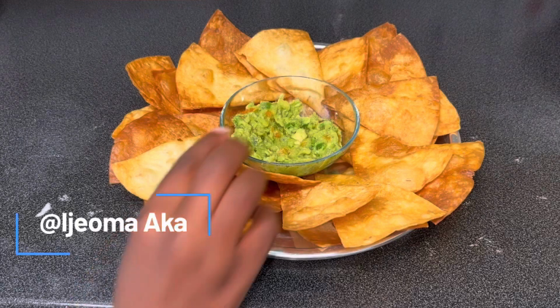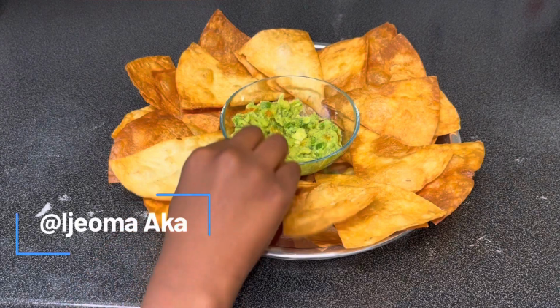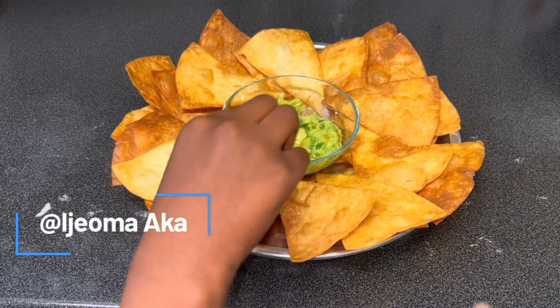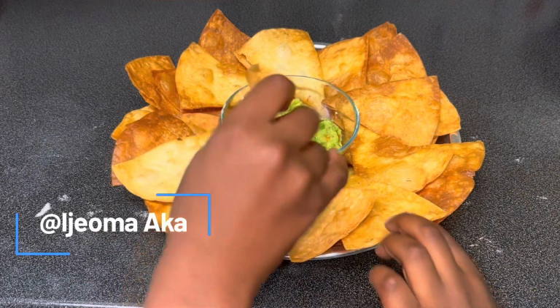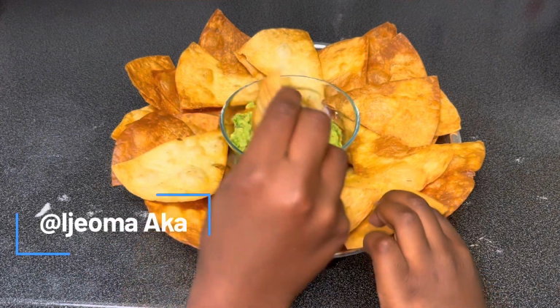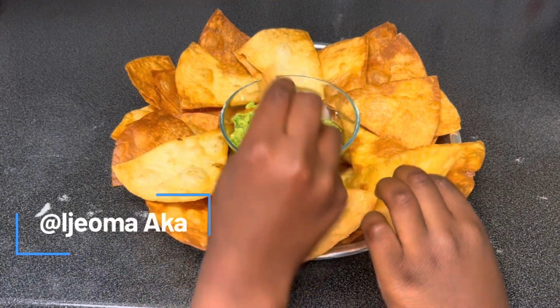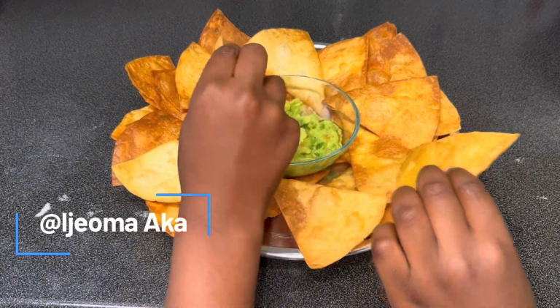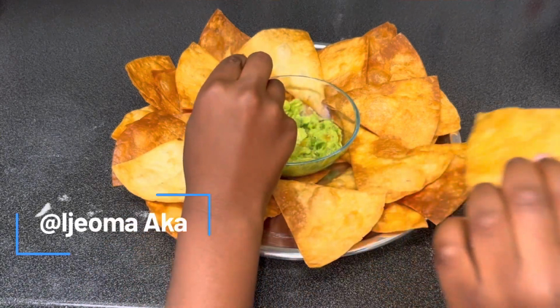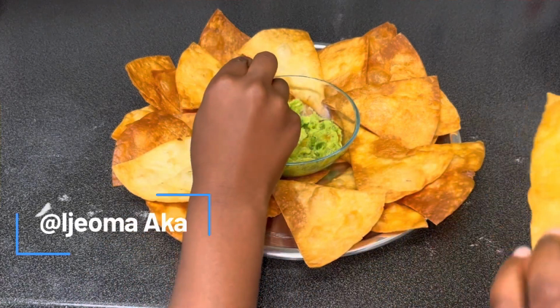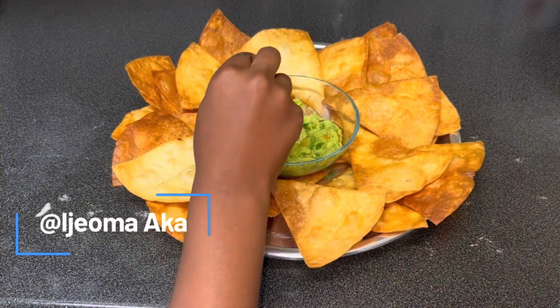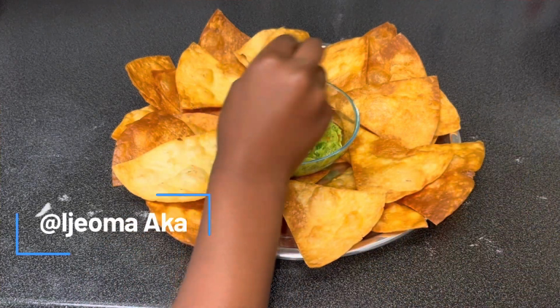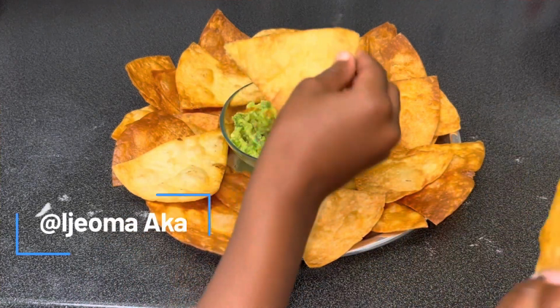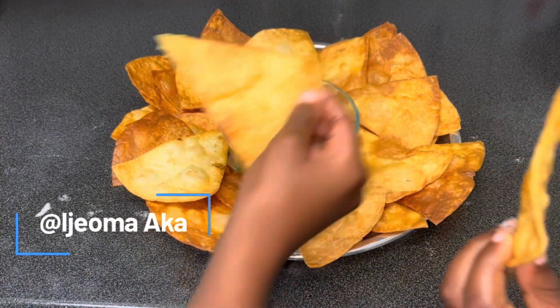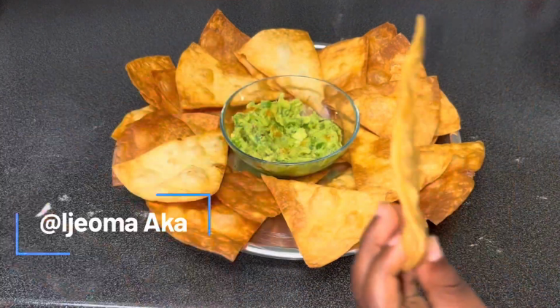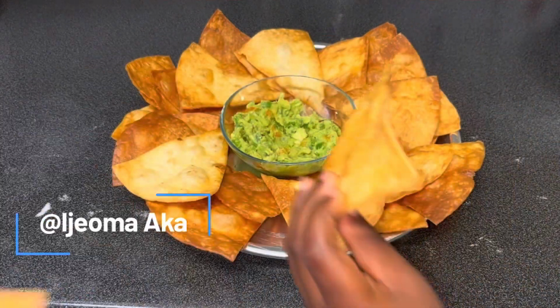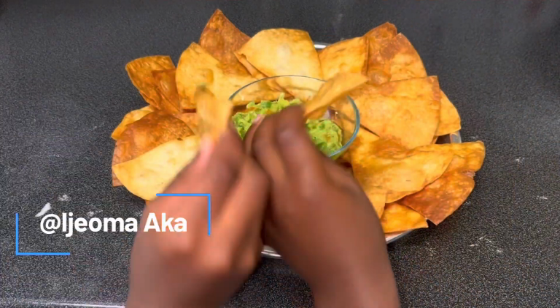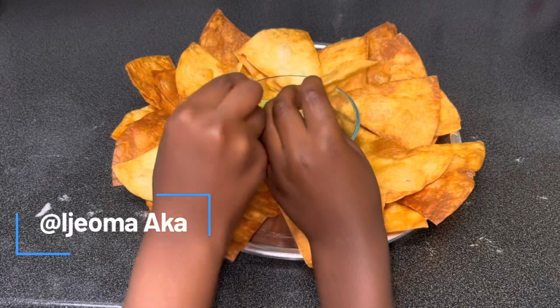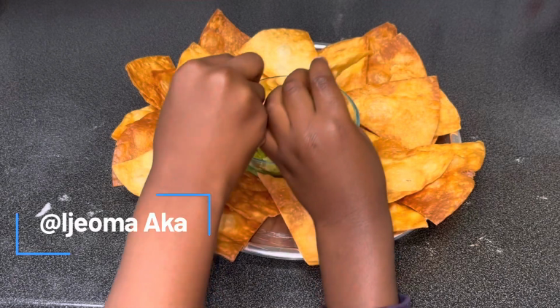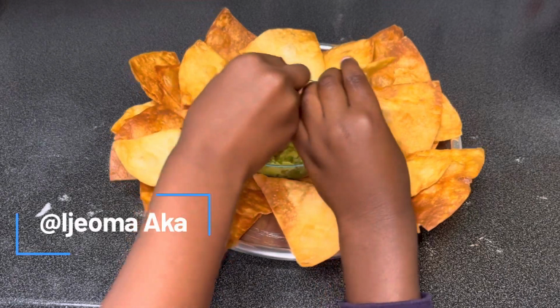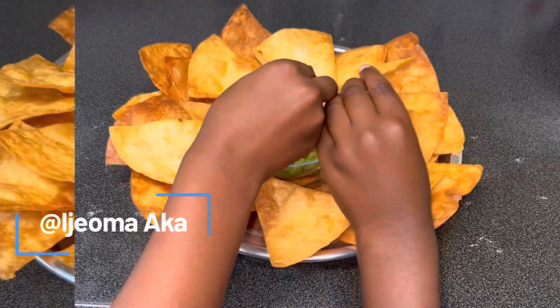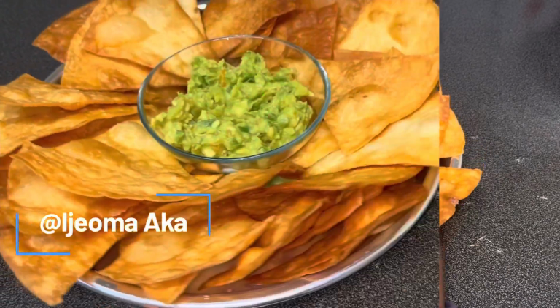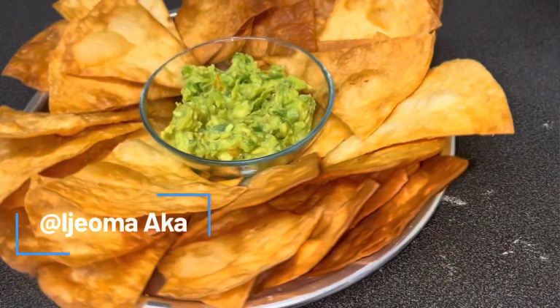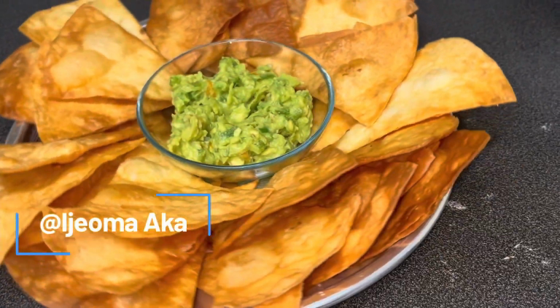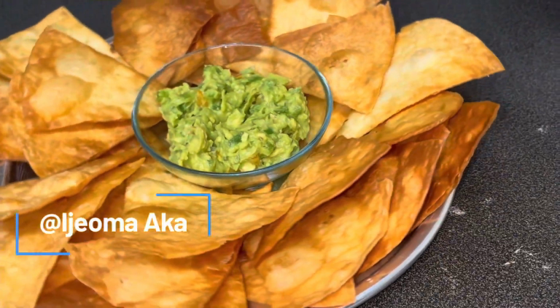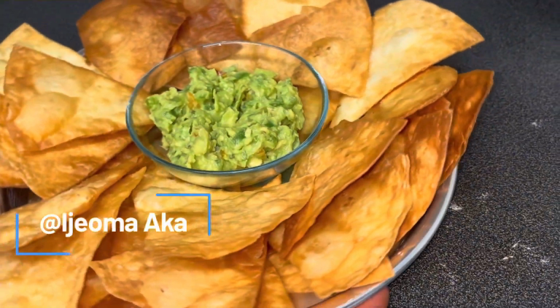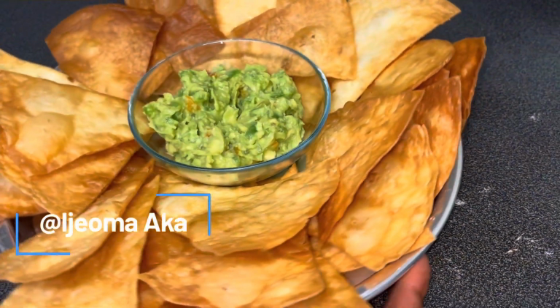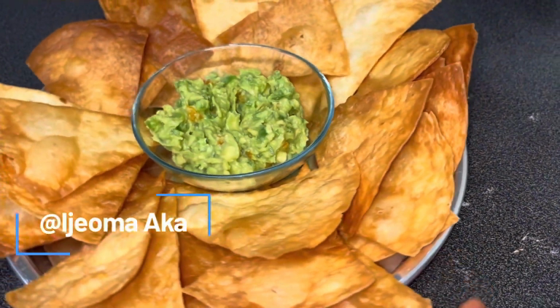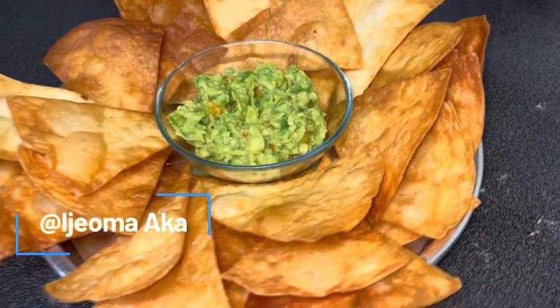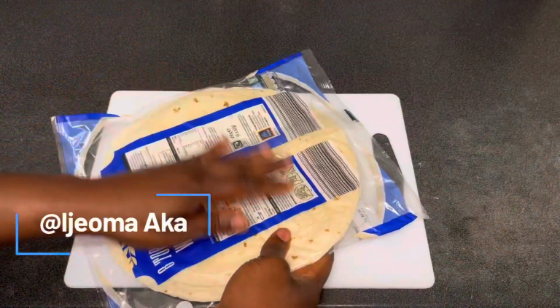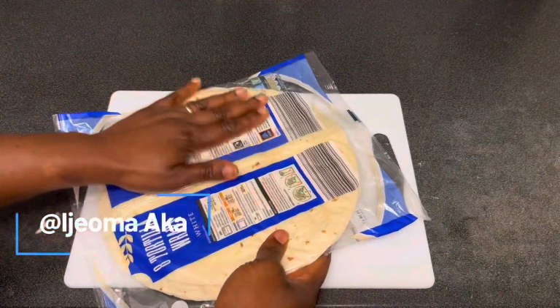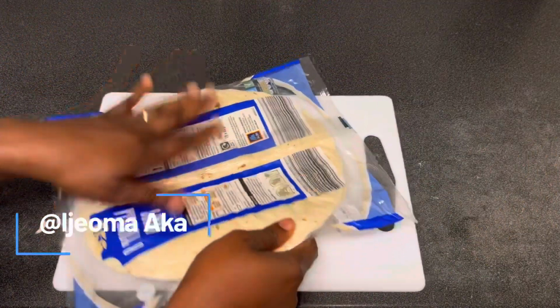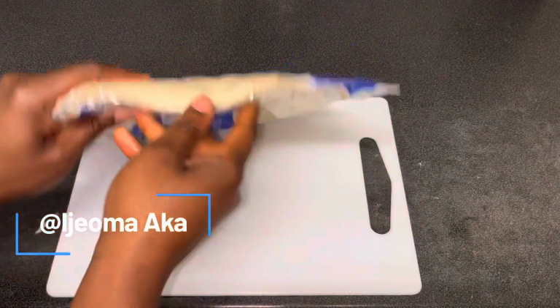Hi, welcome back to my channel! I hope you all are doing great. In today's video I'm going to be showing you how to make this simple snack in five minutes, using tortilla wrap.